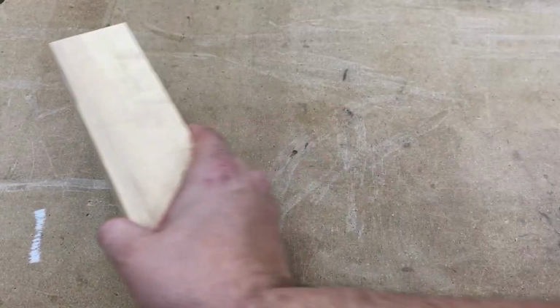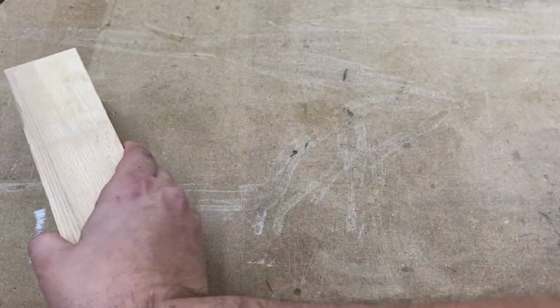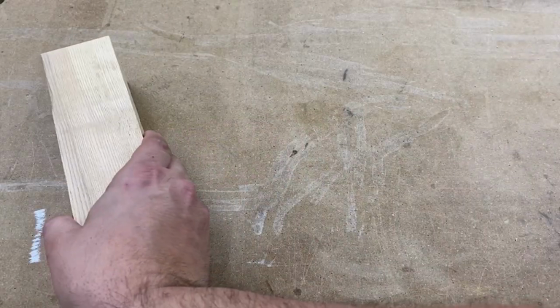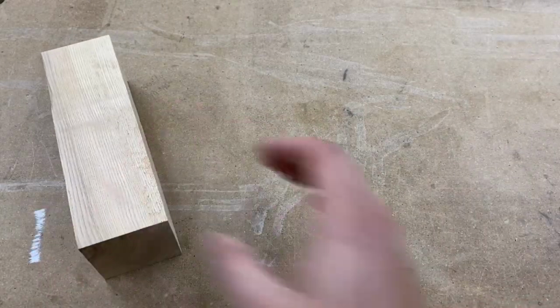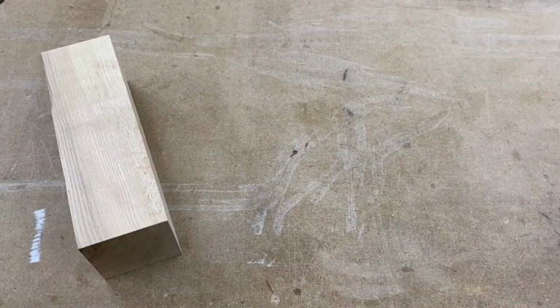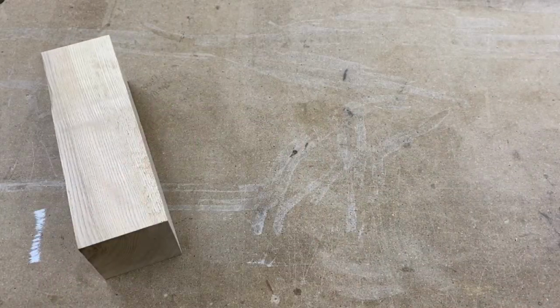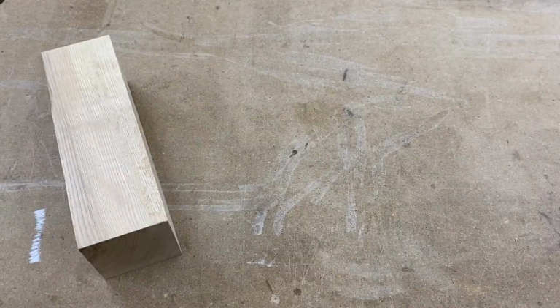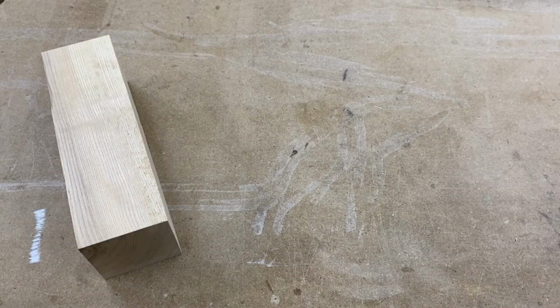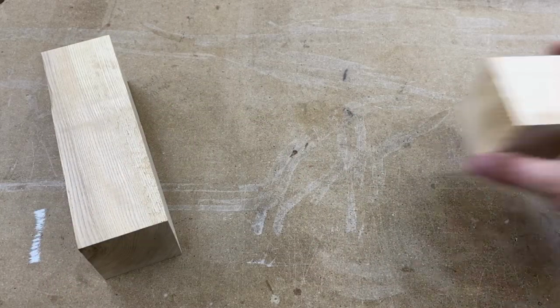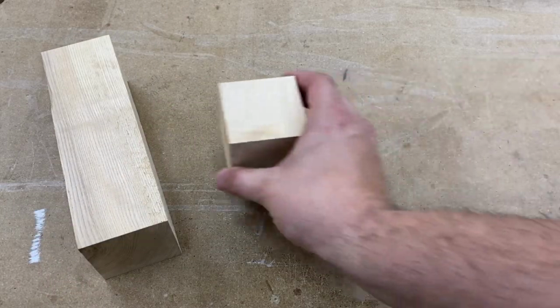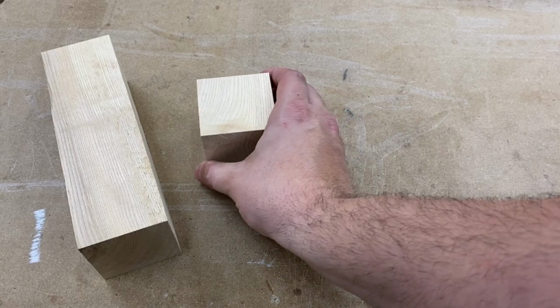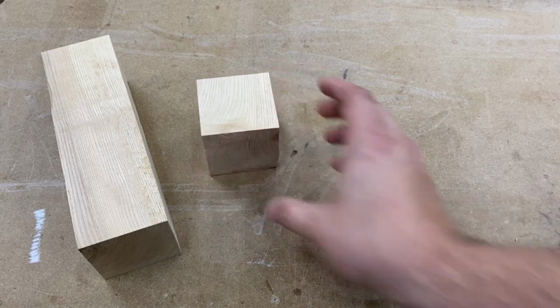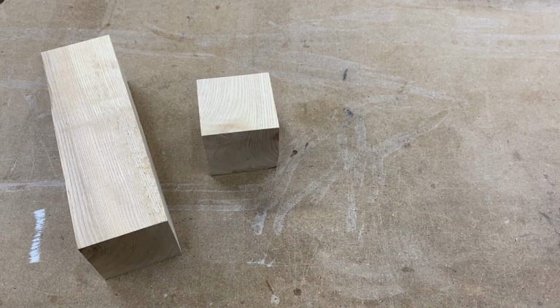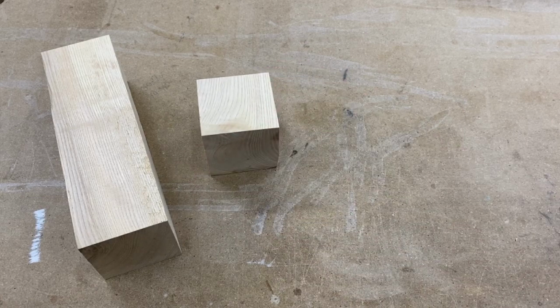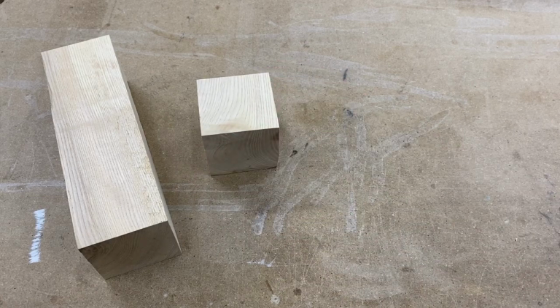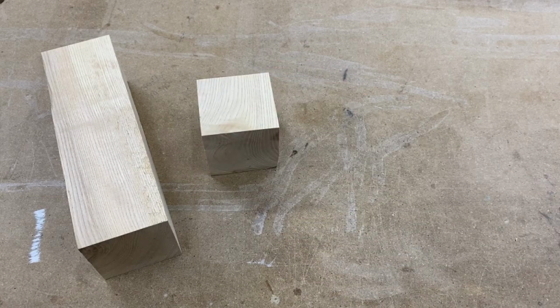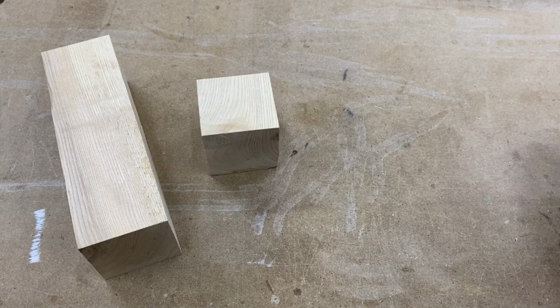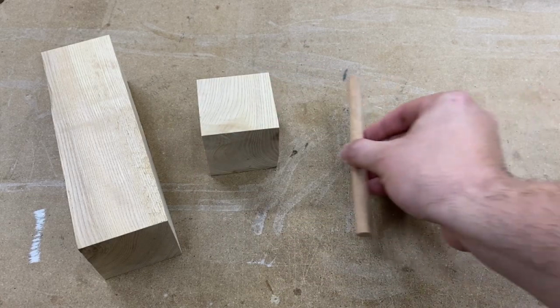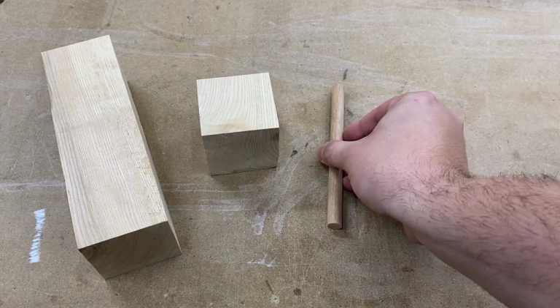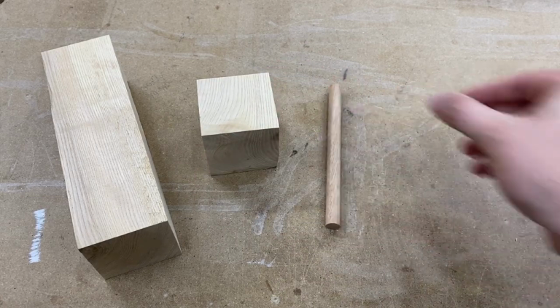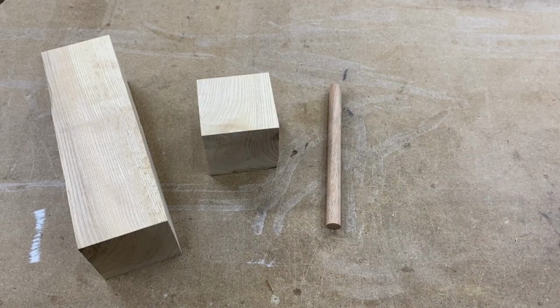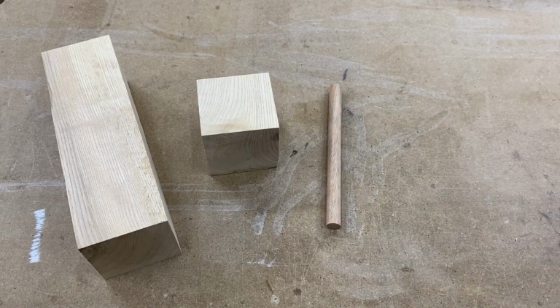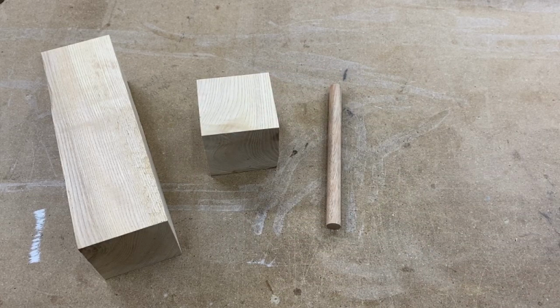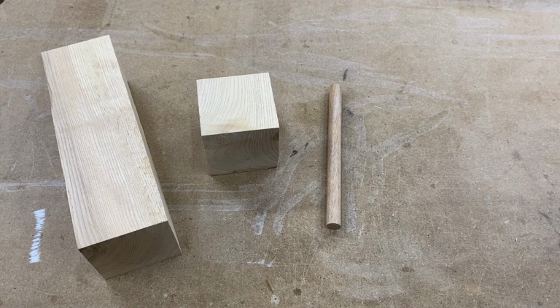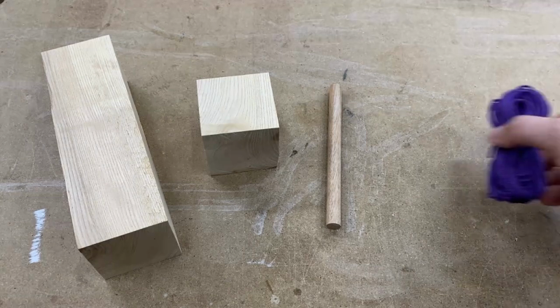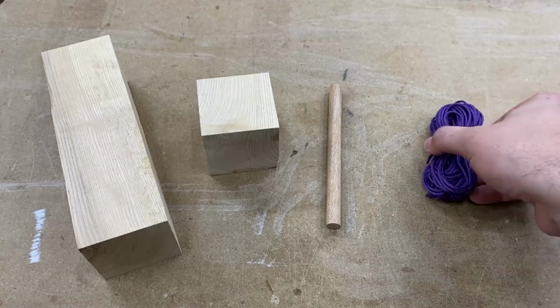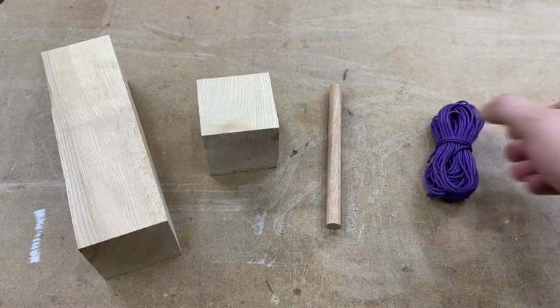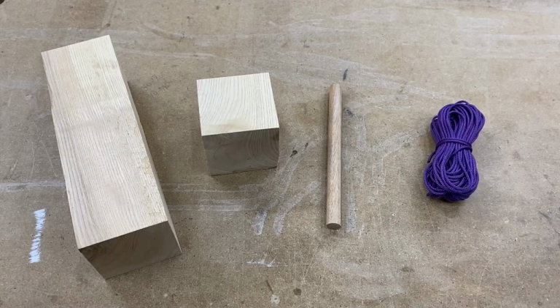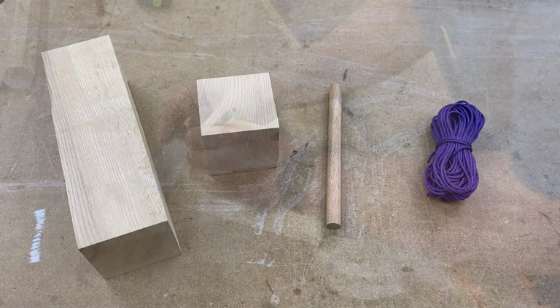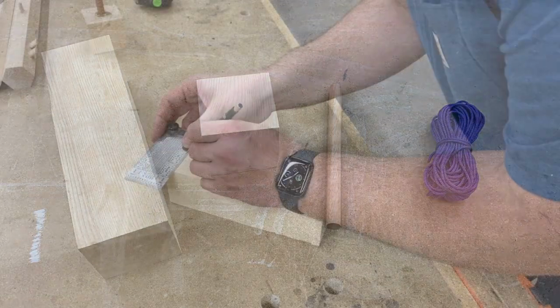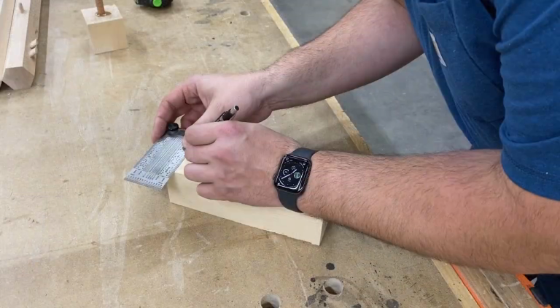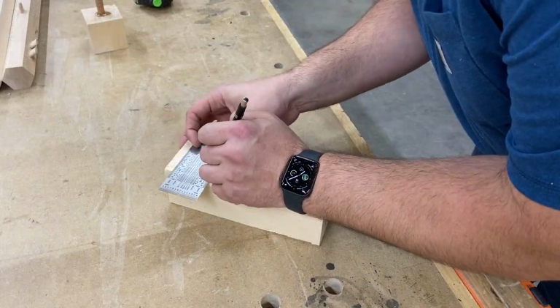For this project you will need a blank that is 2.5 inches by 2.5 inches by 8 inches long, another that is a 2.5 inch cube, a 6 inch length of 1.5 inch dowel, and about 18 inches of string or cord.